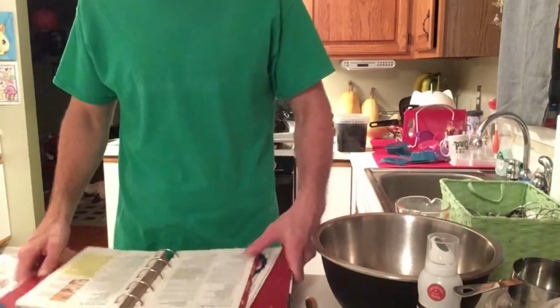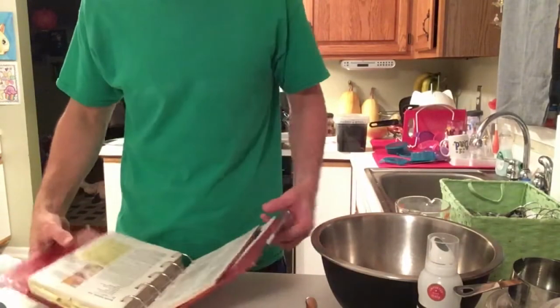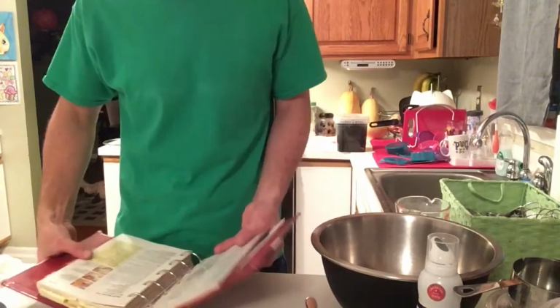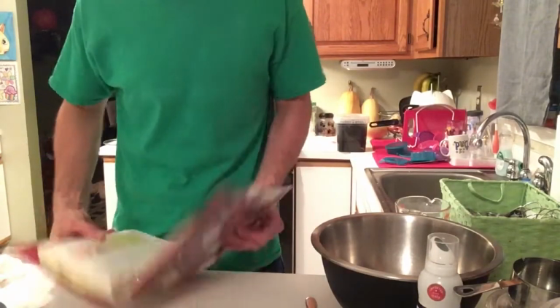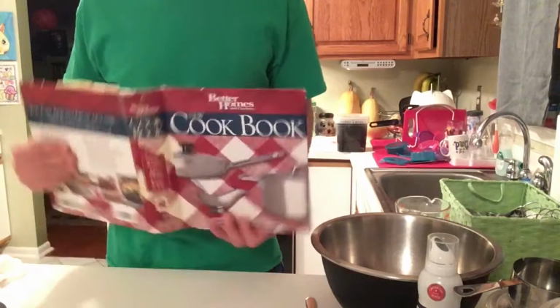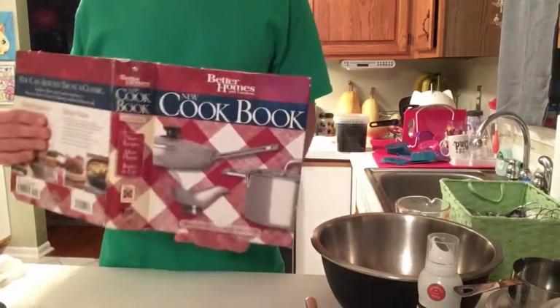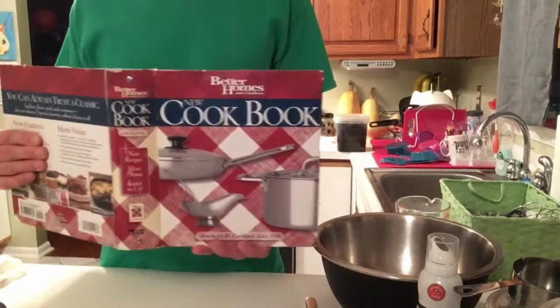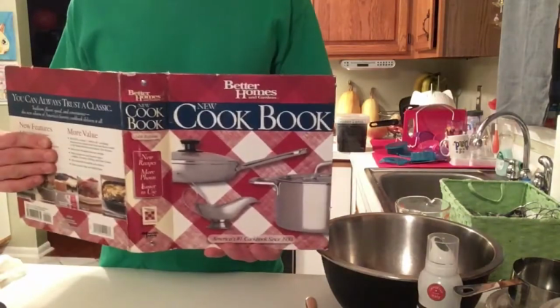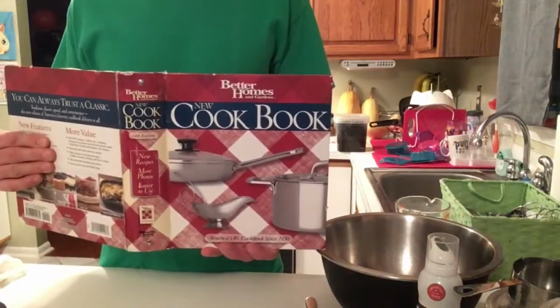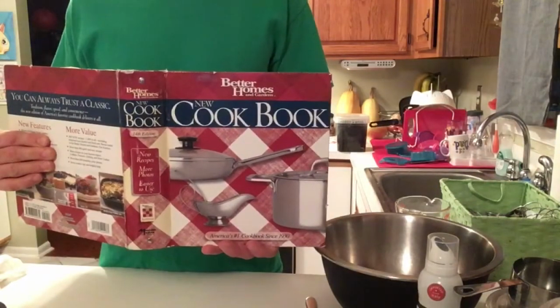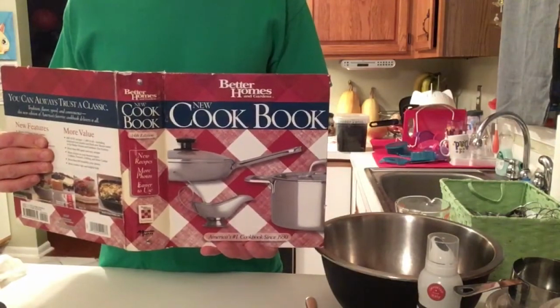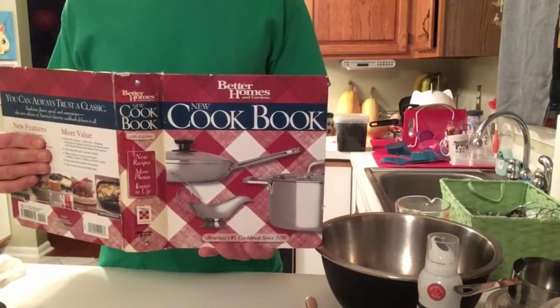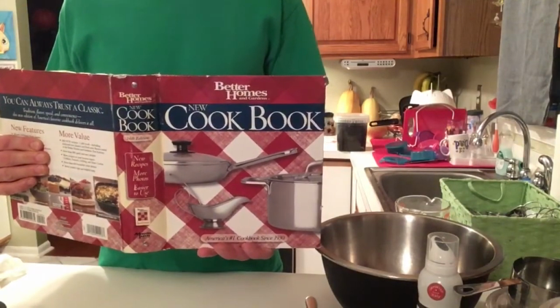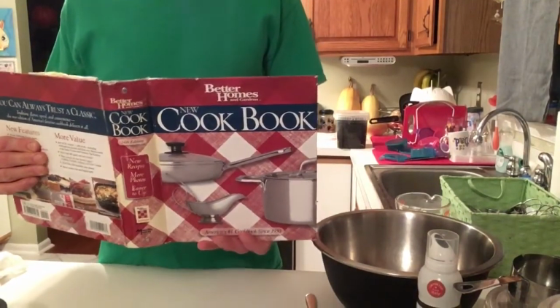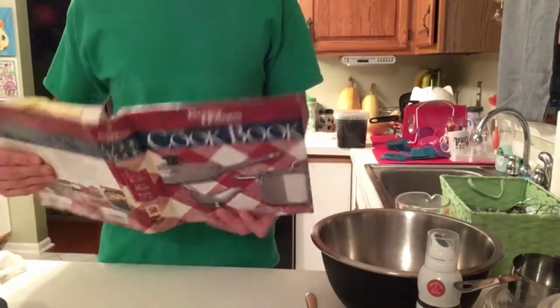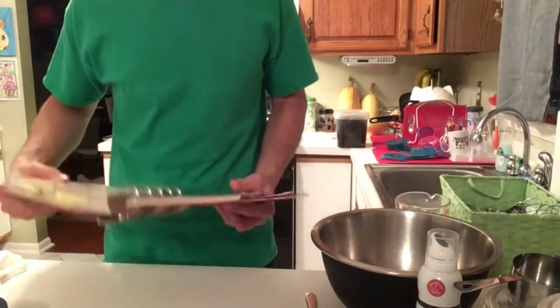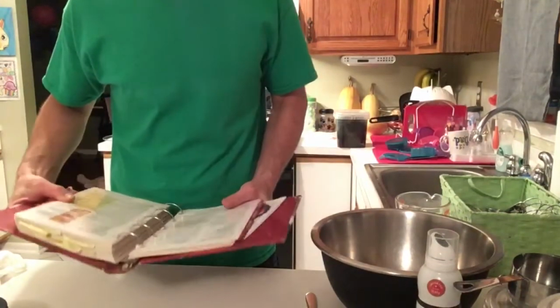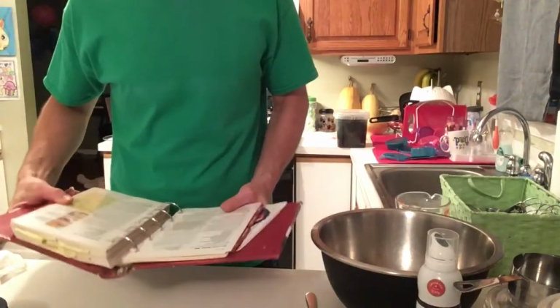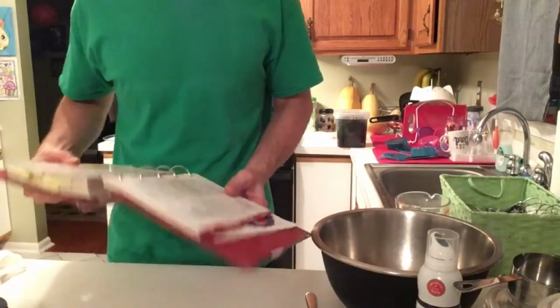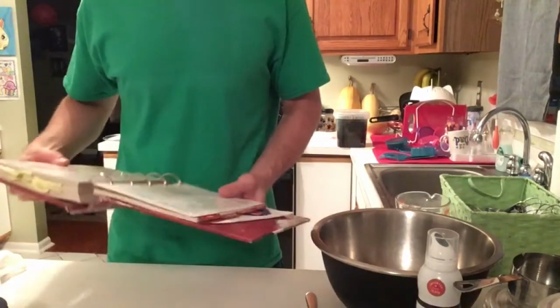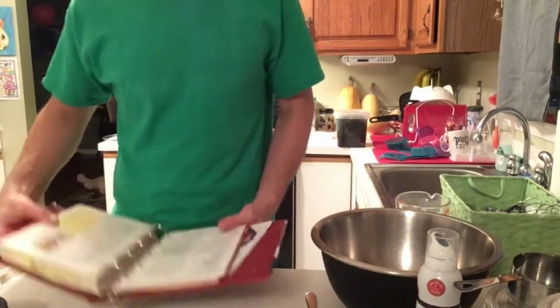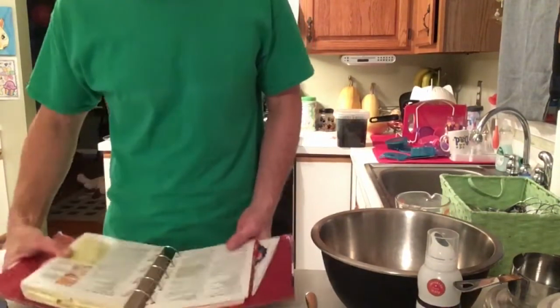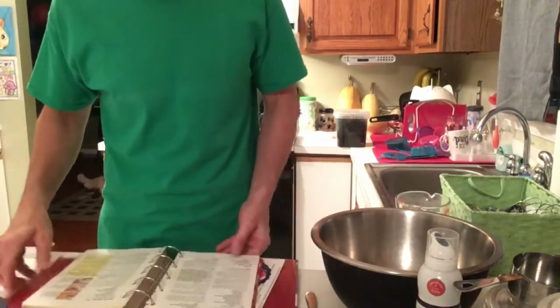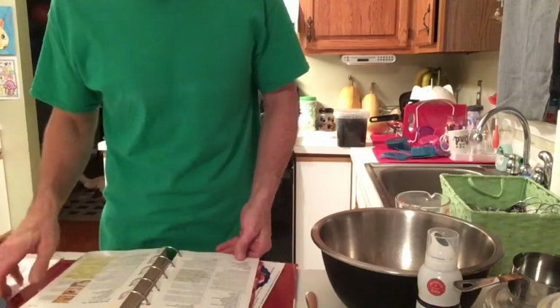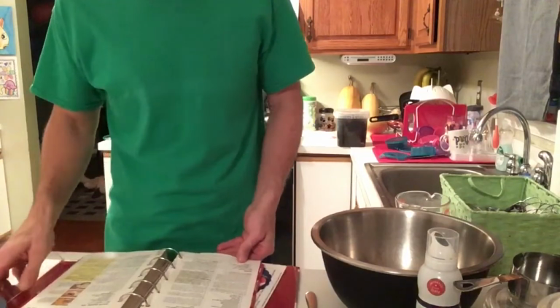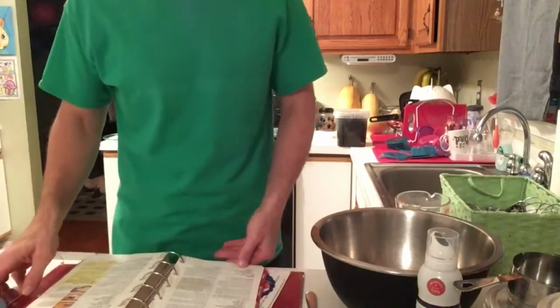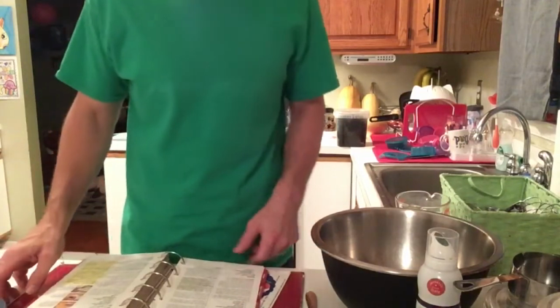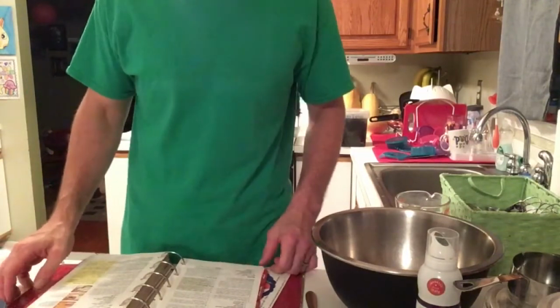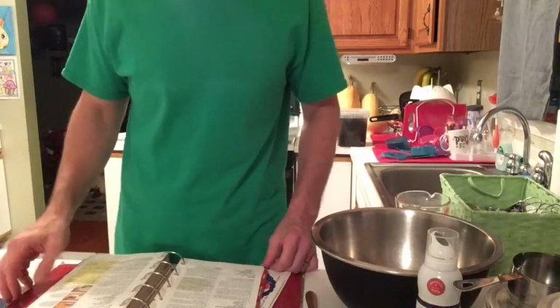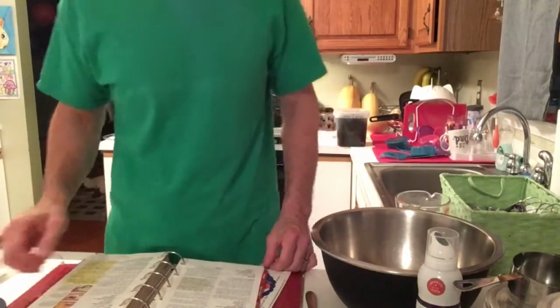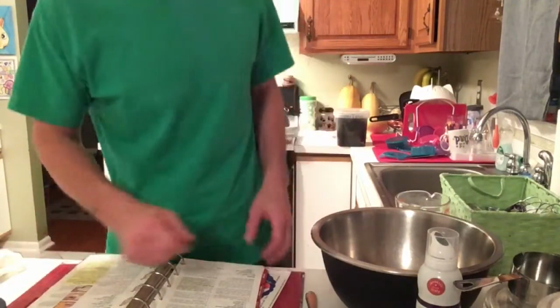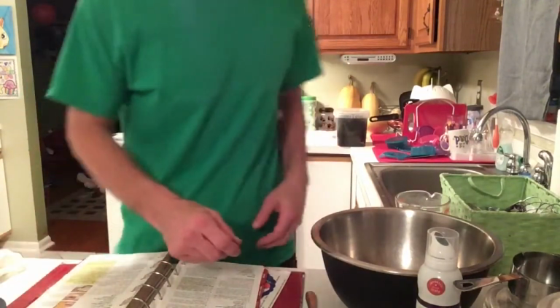Today I'm making some biscuits from the Better Homes Cookbook — Biscuit Supreme — and I'm going to alter it just a little bit.